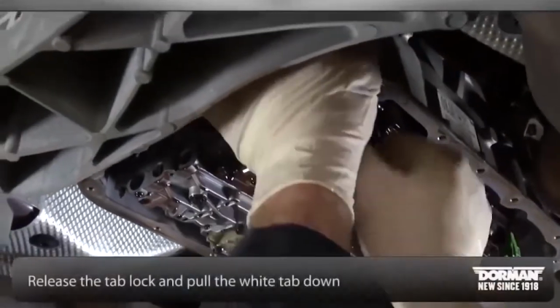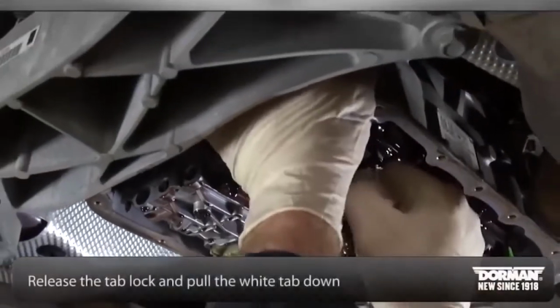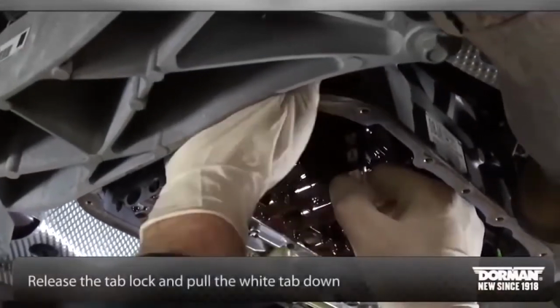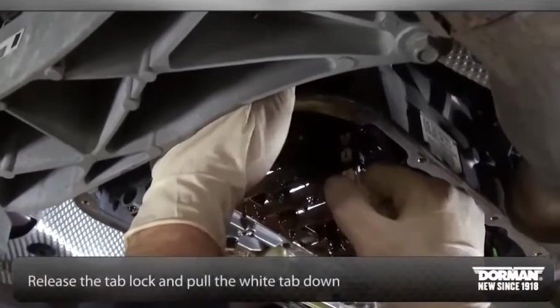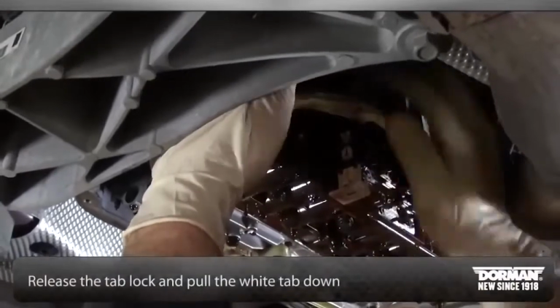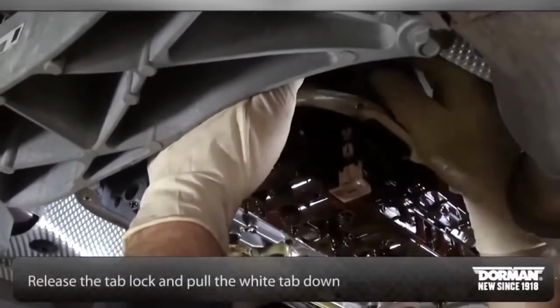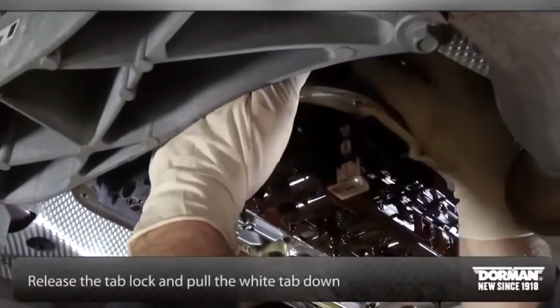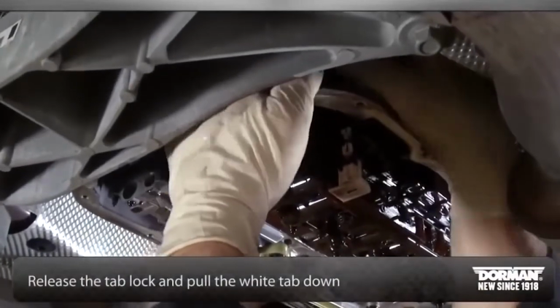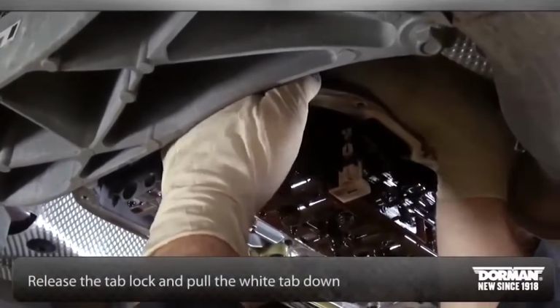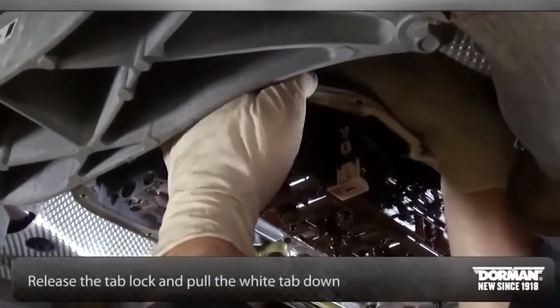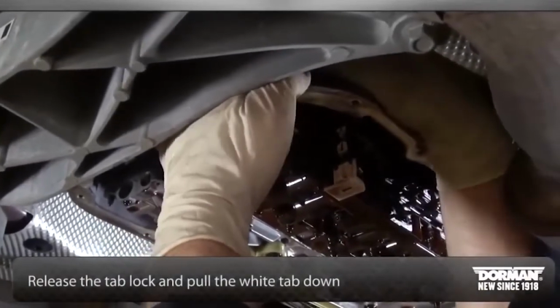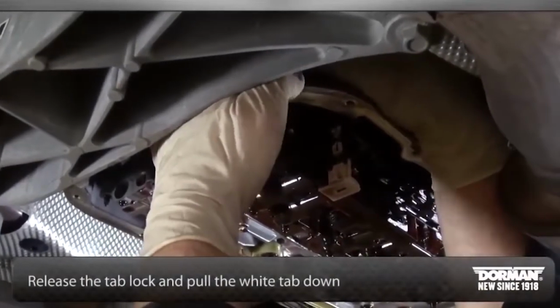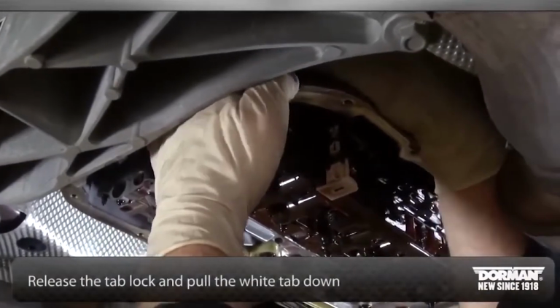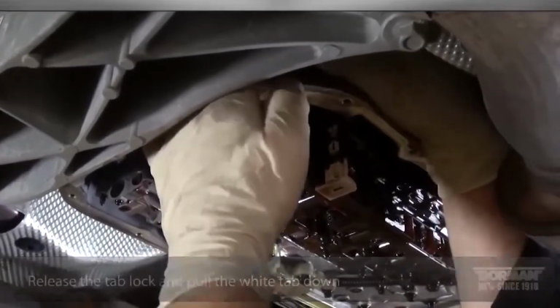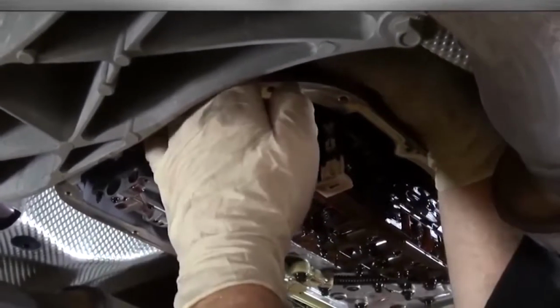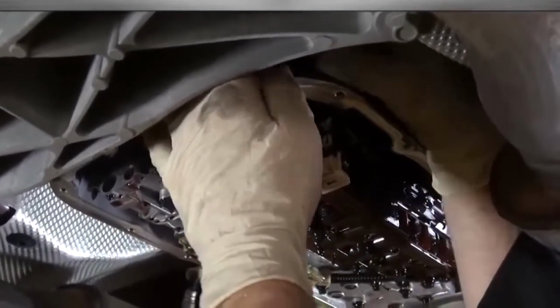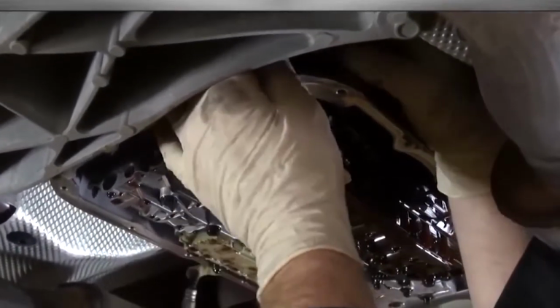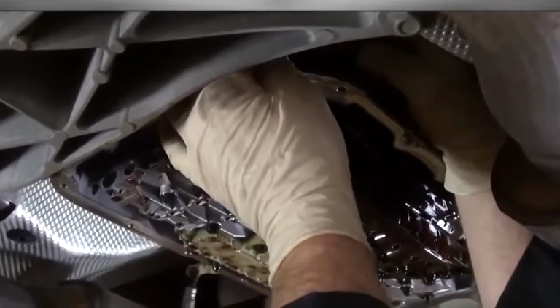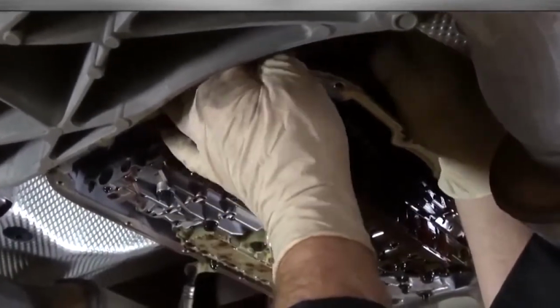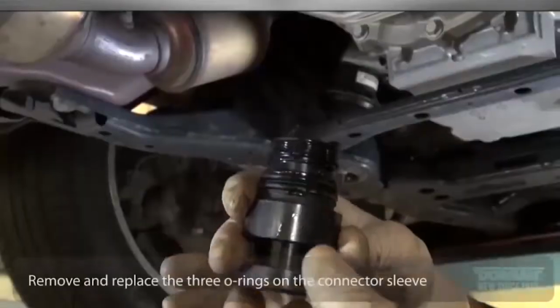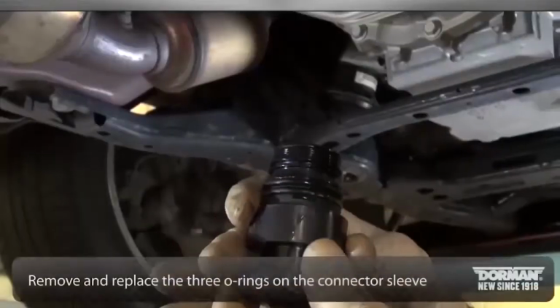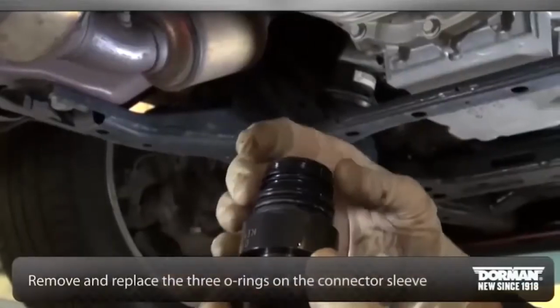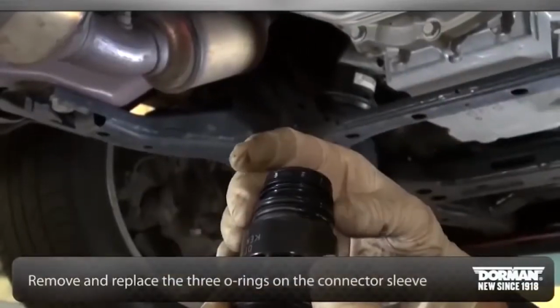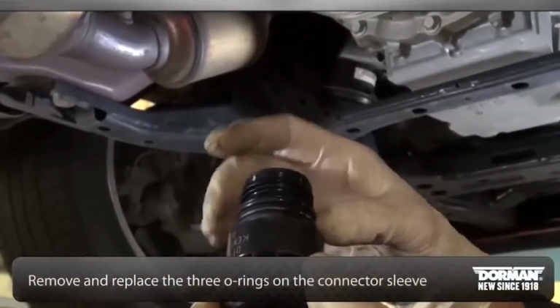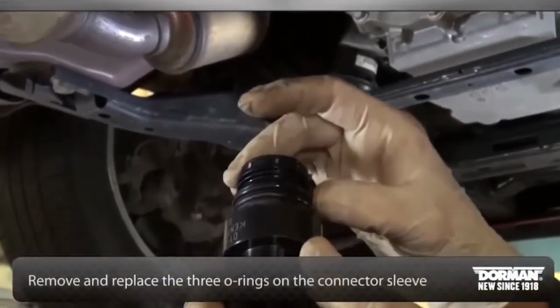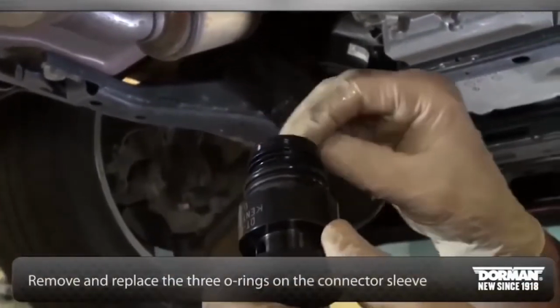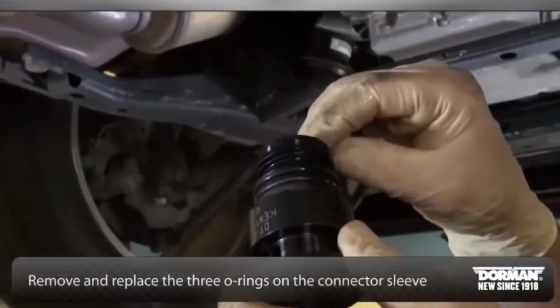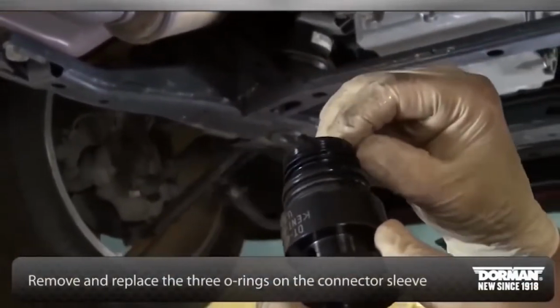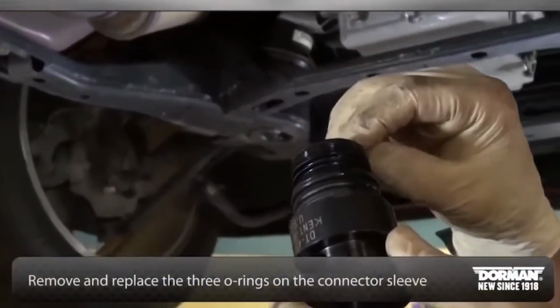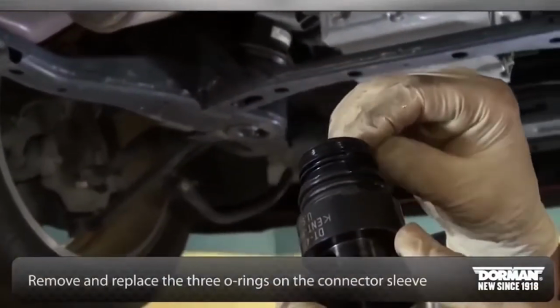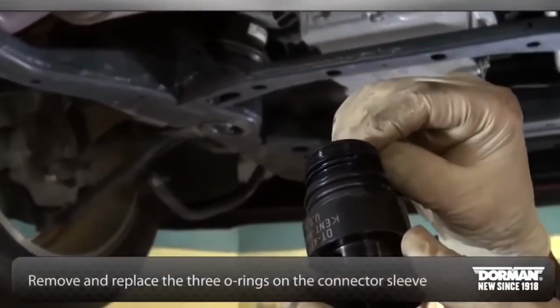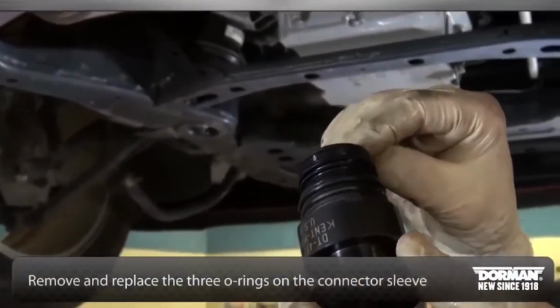Release the tab lock and pull the white tab down. Then unlock and remove the electrical connector sleeve from the Tecum.